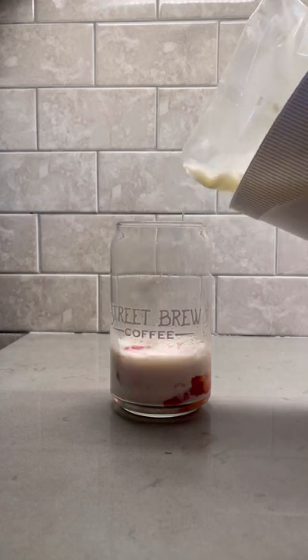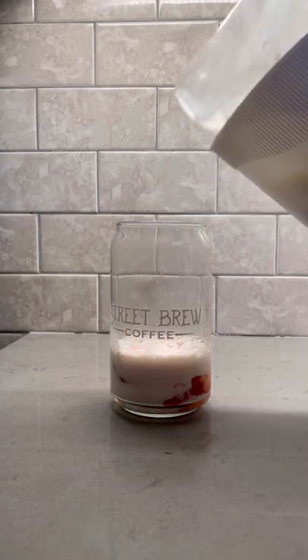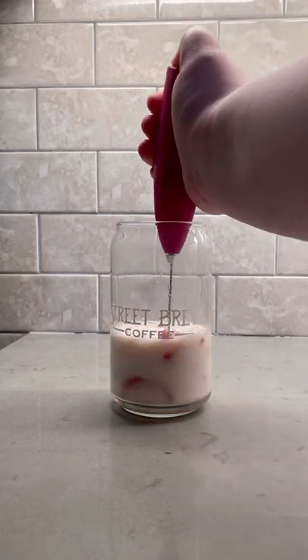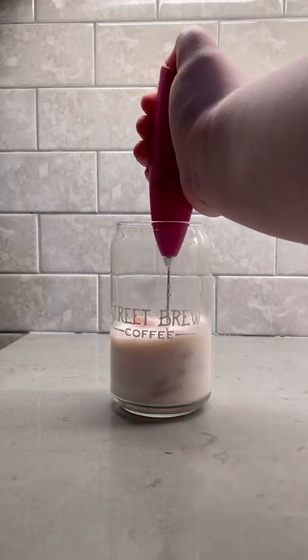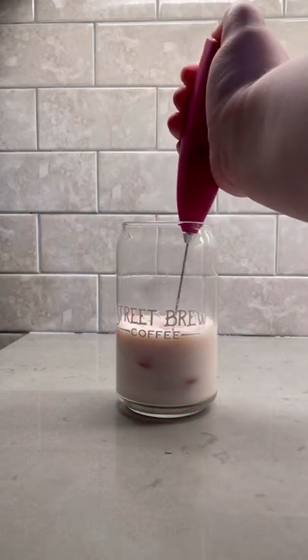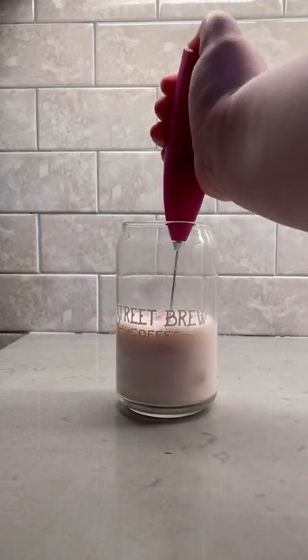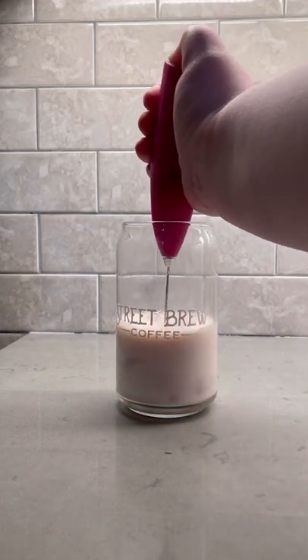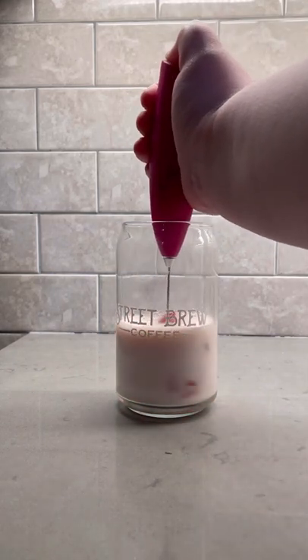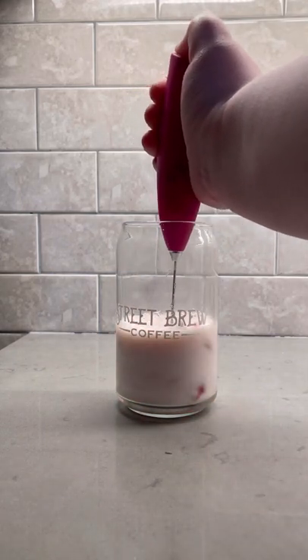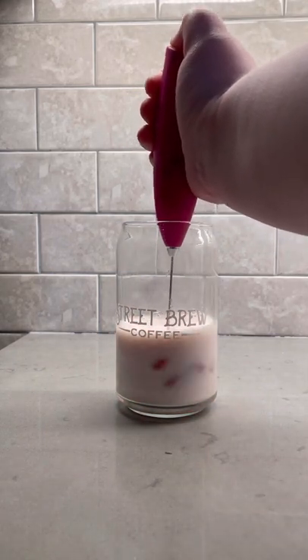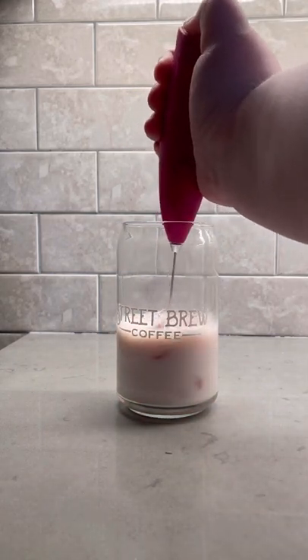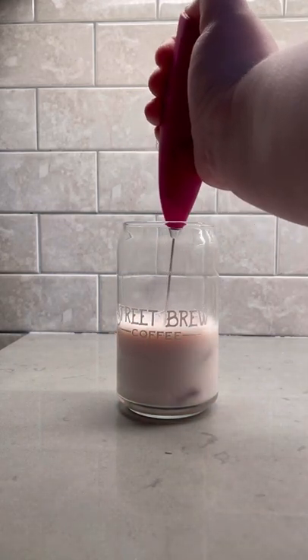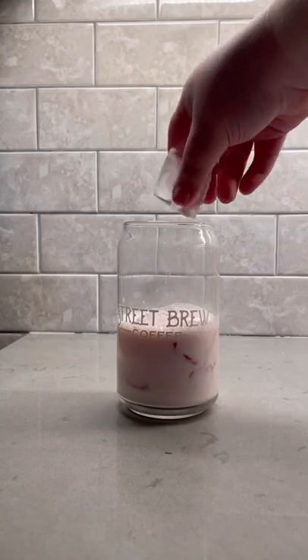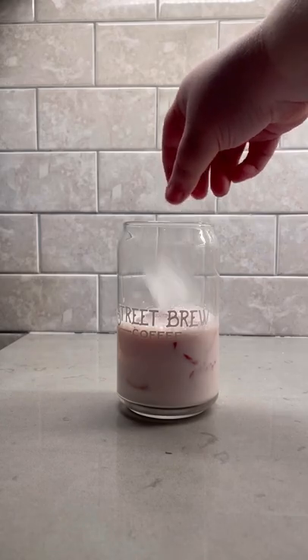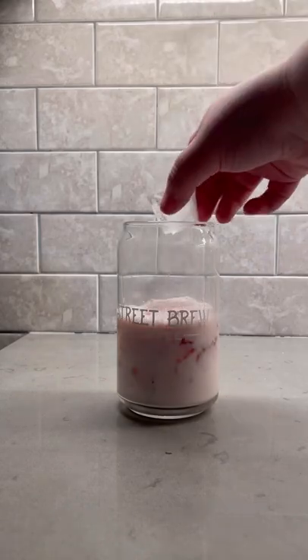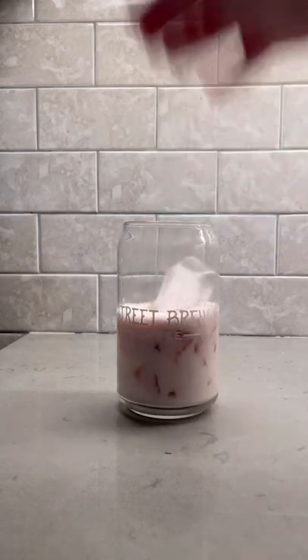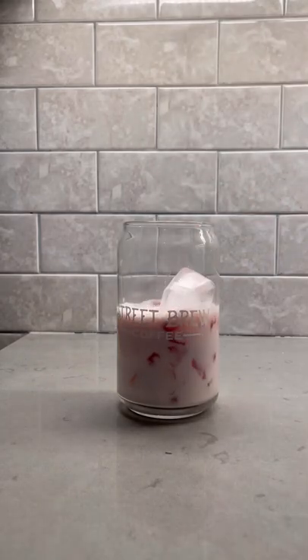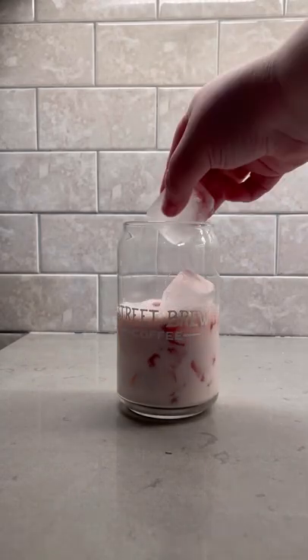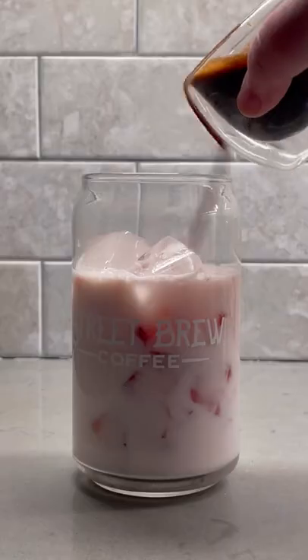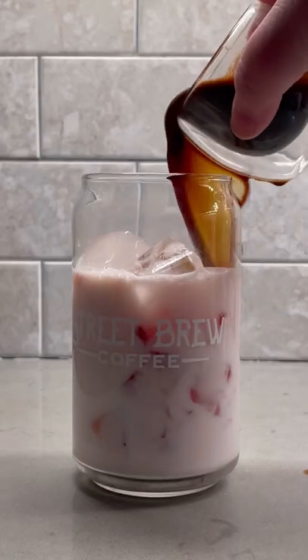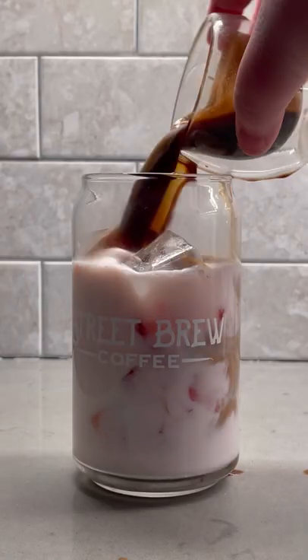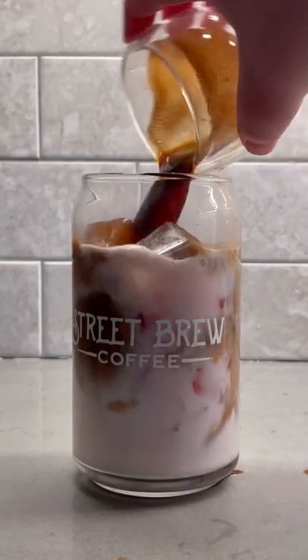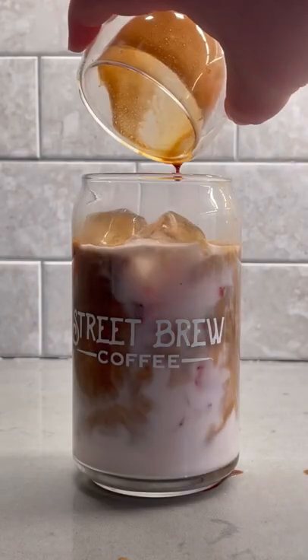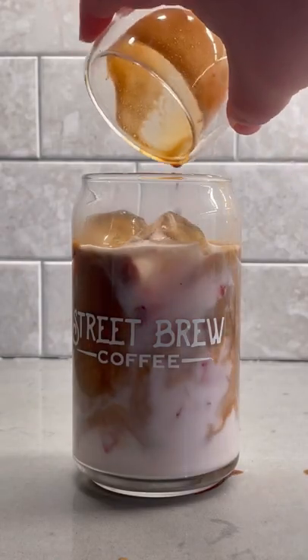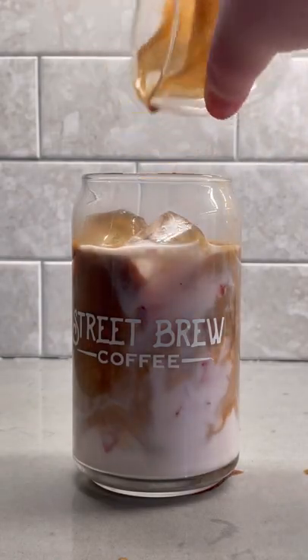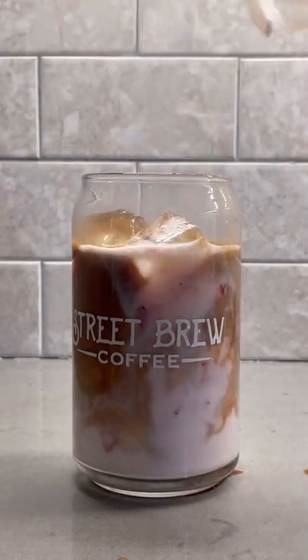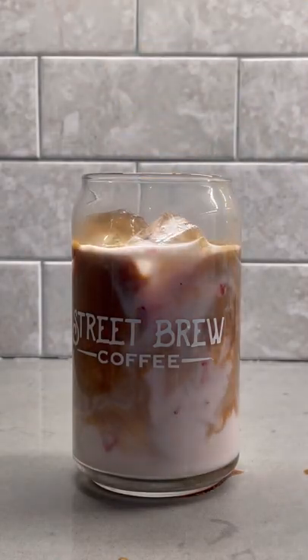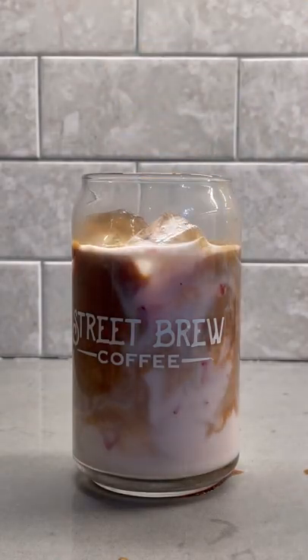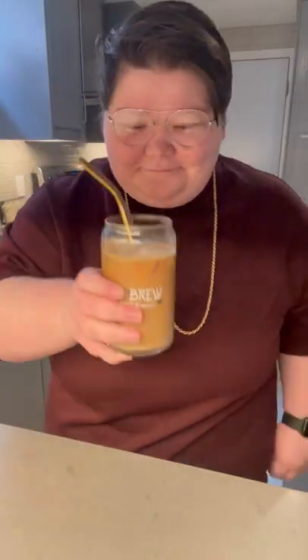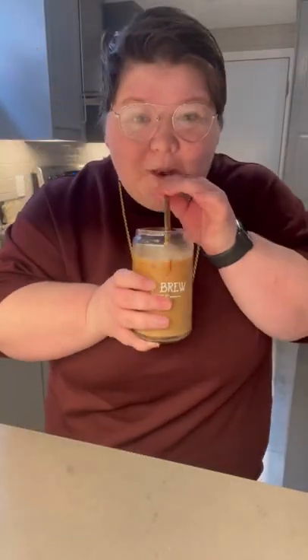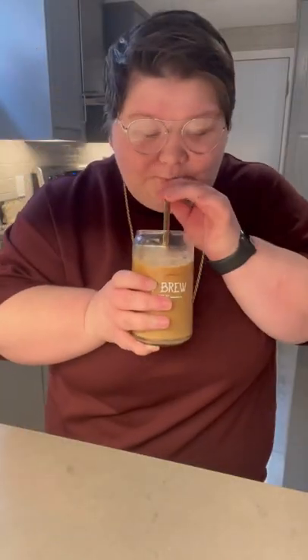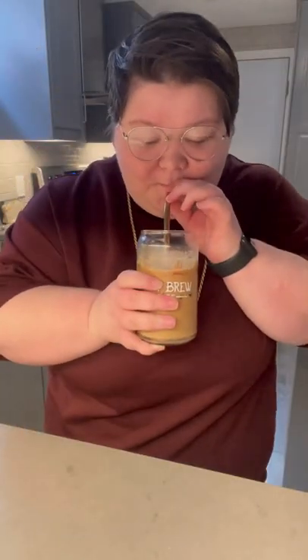We're going to add a little bit of milk and get it frothed up with a hand frother, and that seemed to really get the job done. We're going to add in a few ice cubes, our double shot of espresso, mix this bad boy together, and let's see what it tastes like.